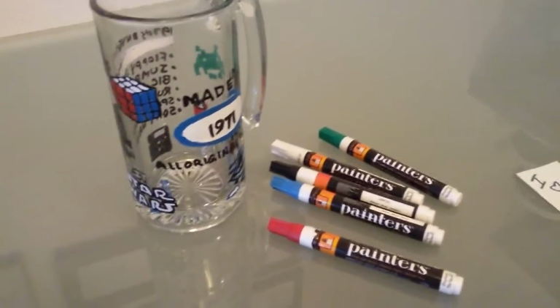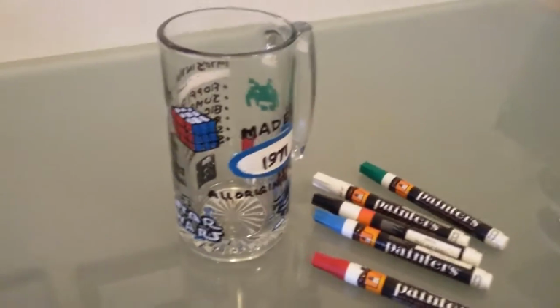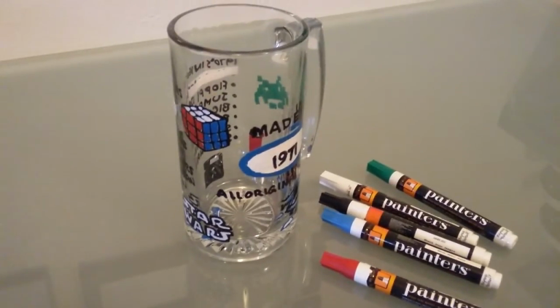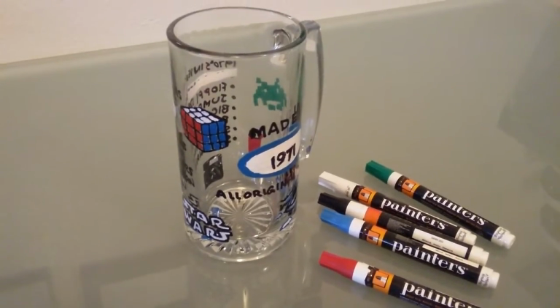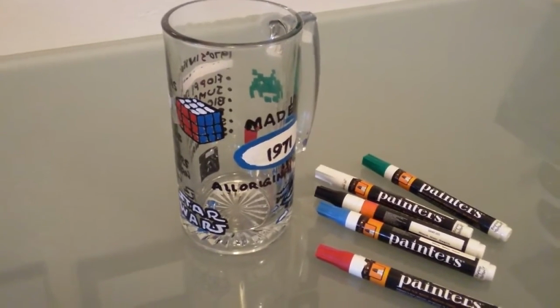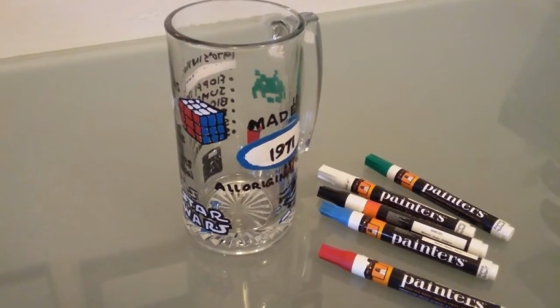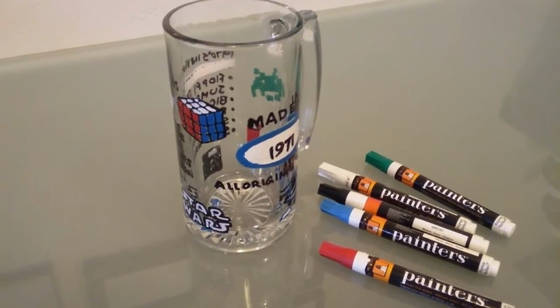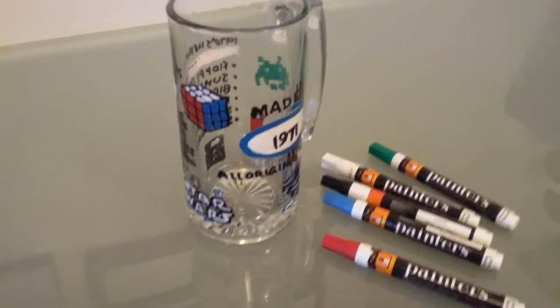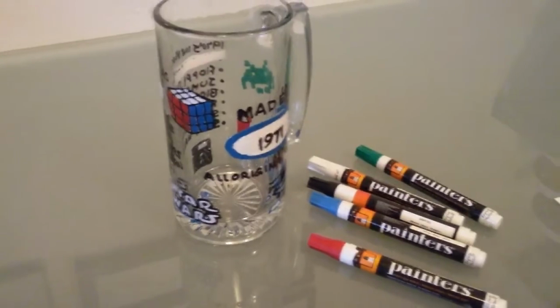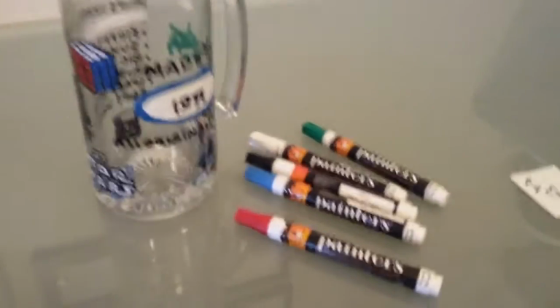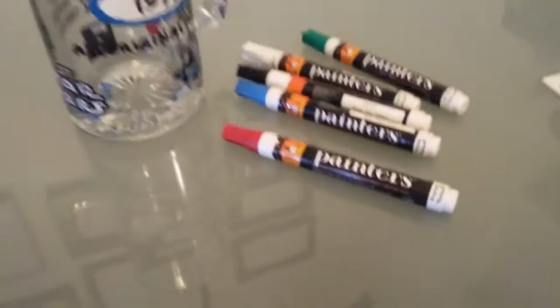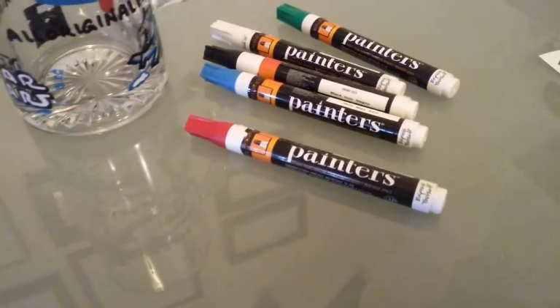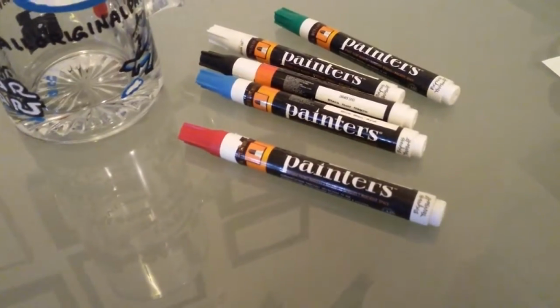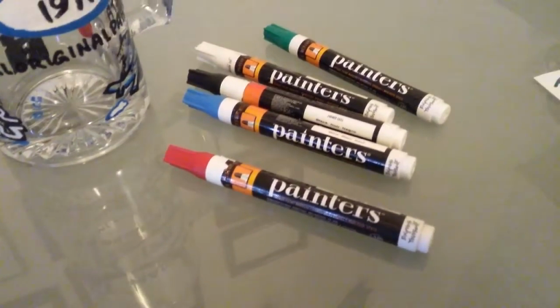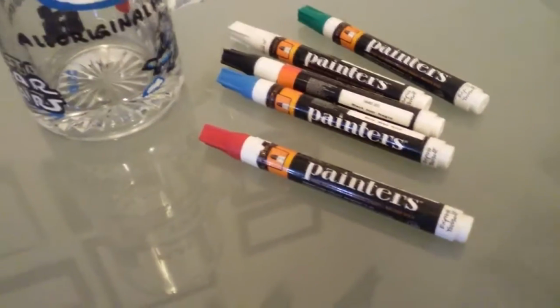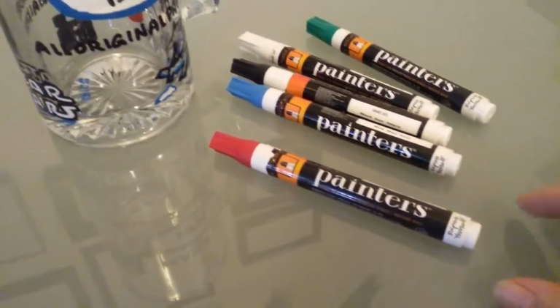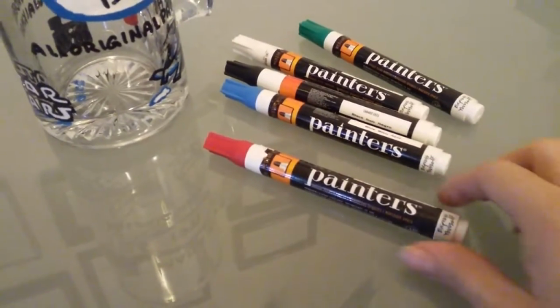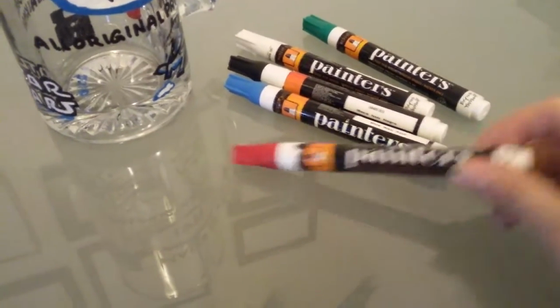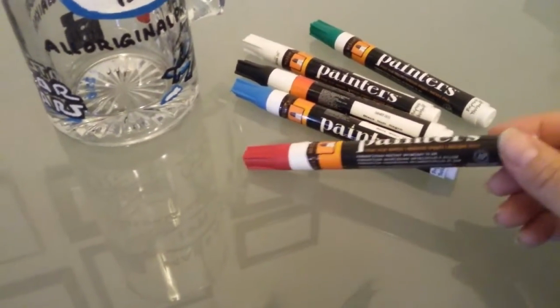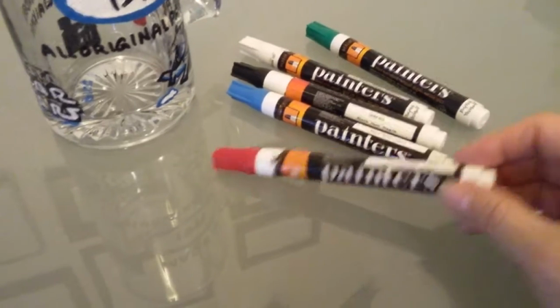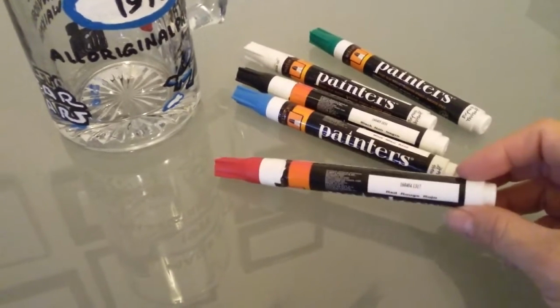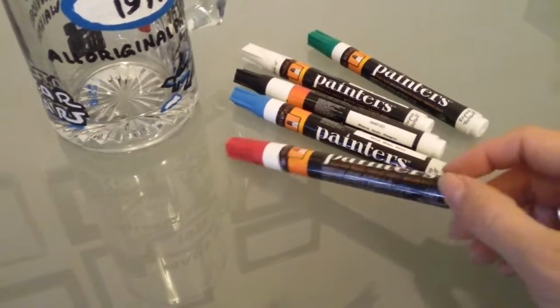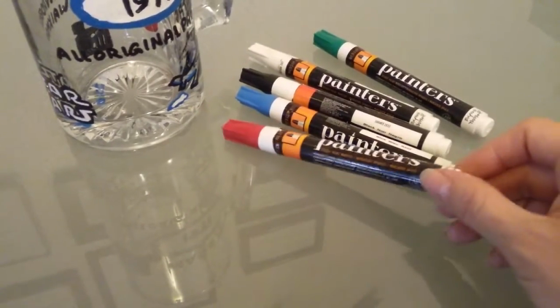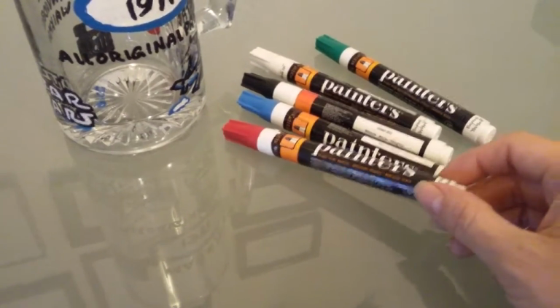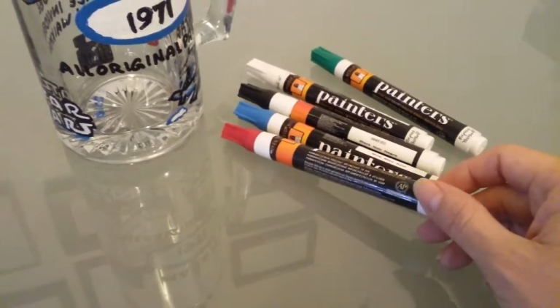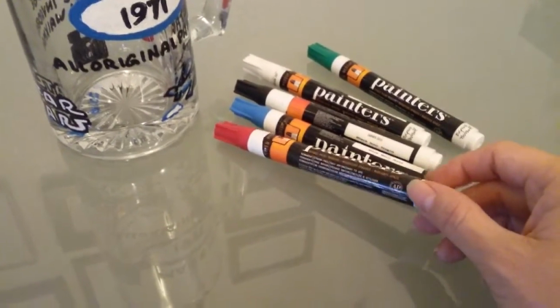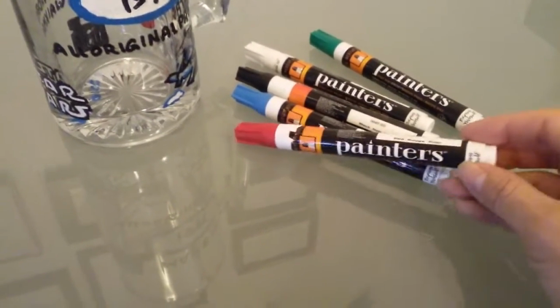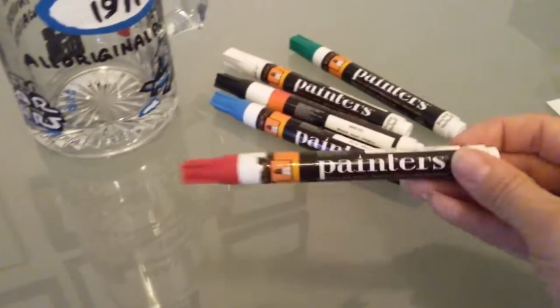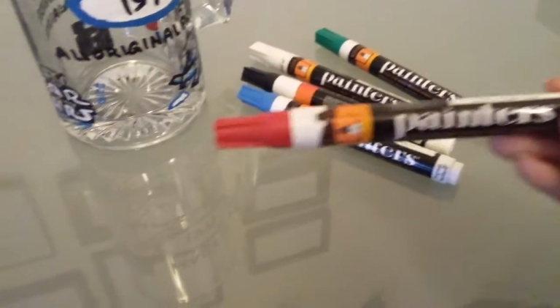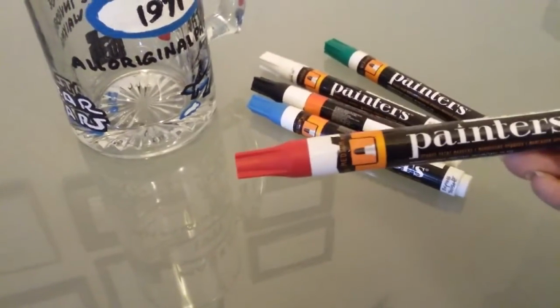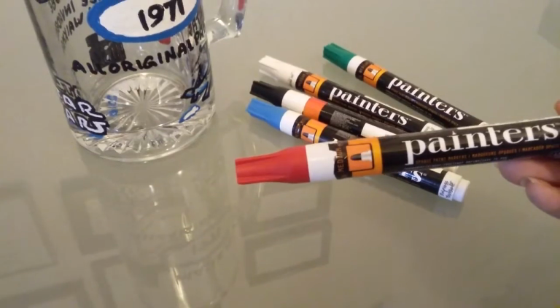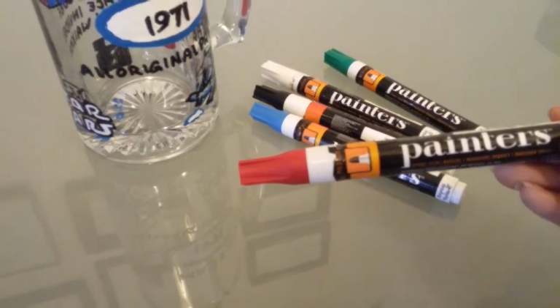This is a beer stein that I bought at Dollar Tree. And these are Express Yourself brand permanent paint markers called Painters. I bought these at Walmart. They come in this five pack here, and these are medium tips.